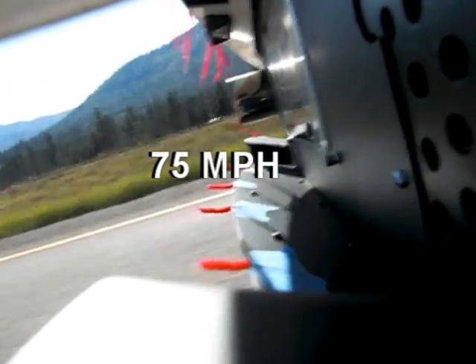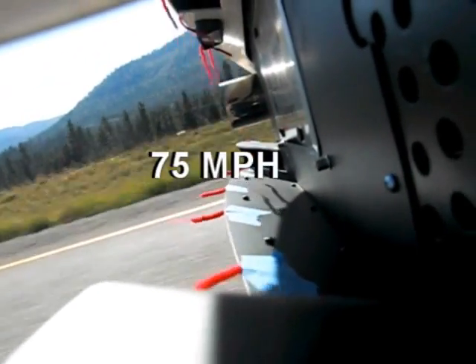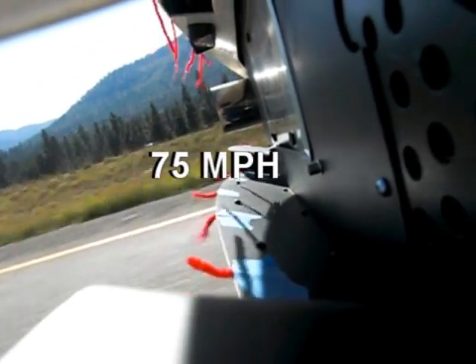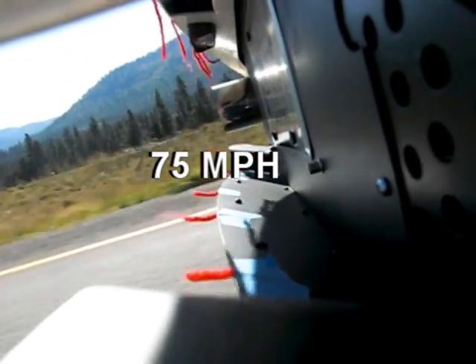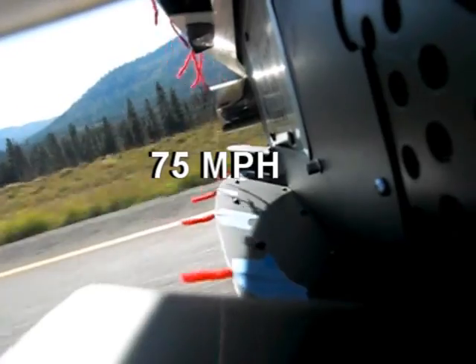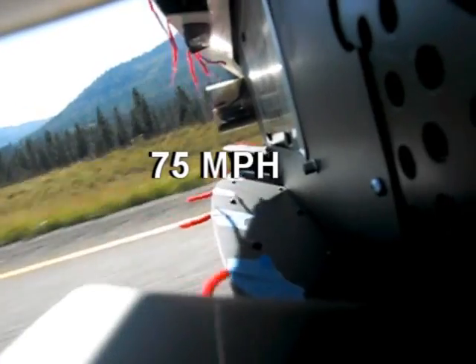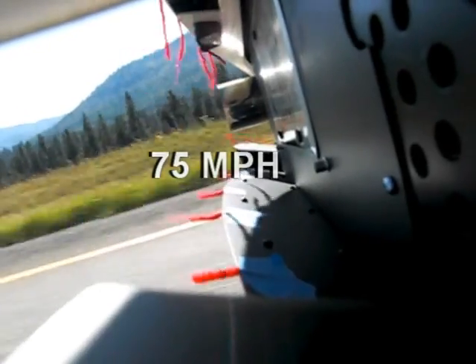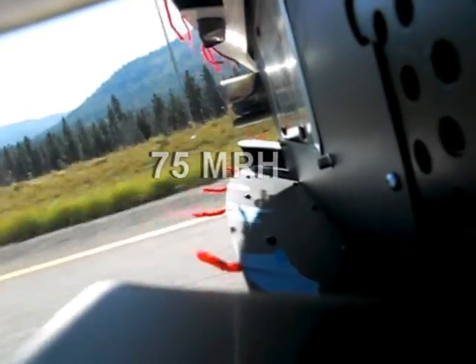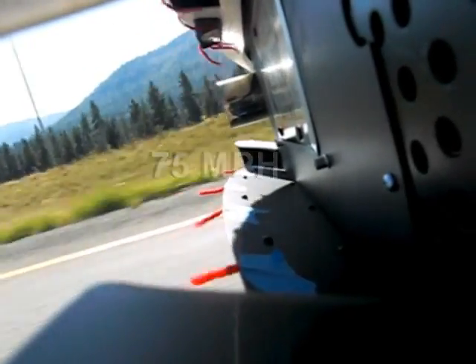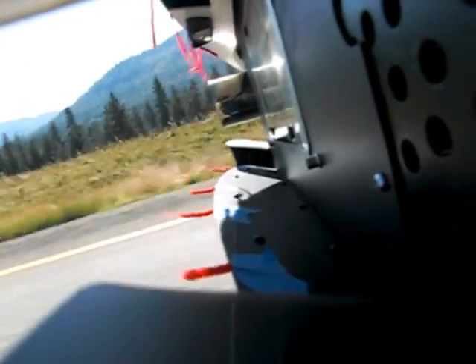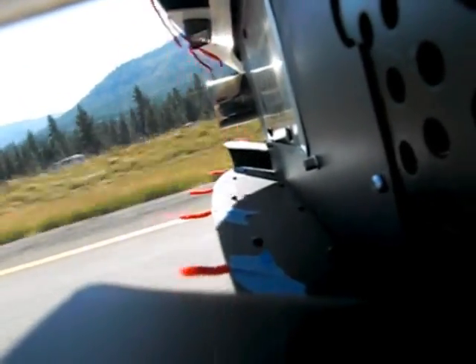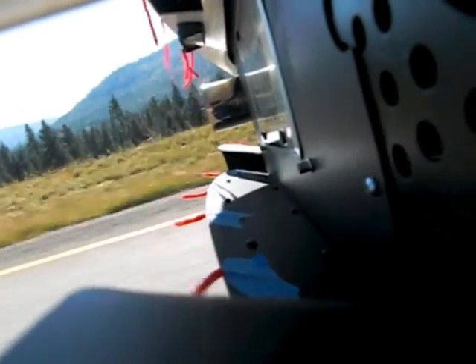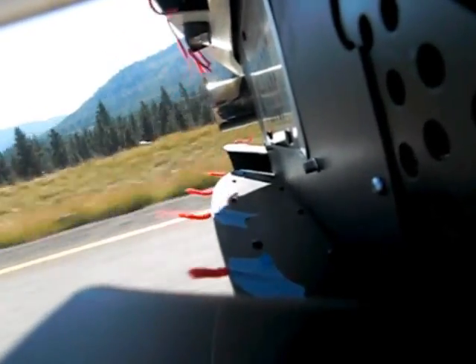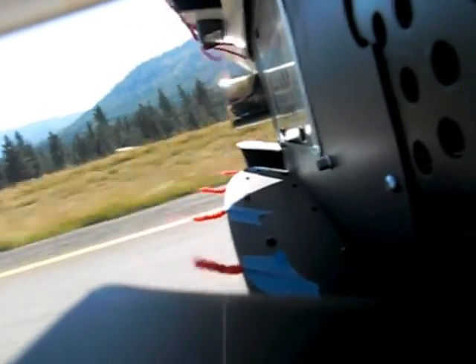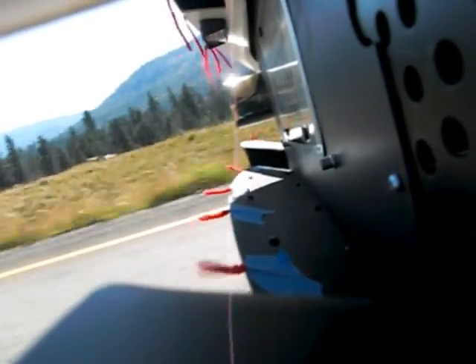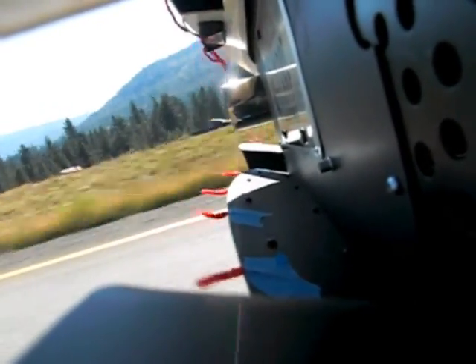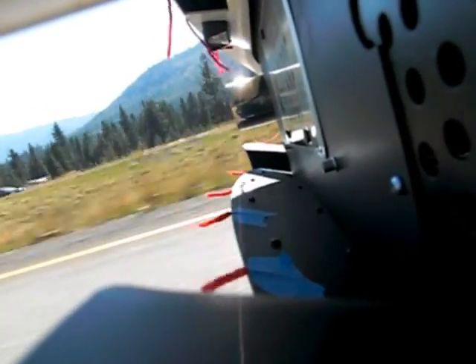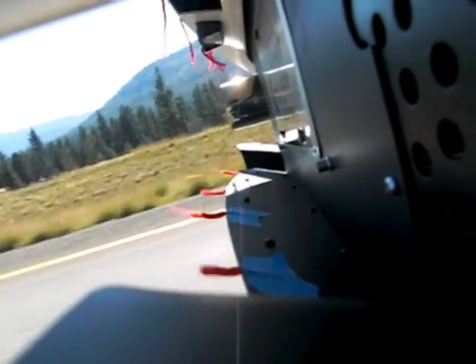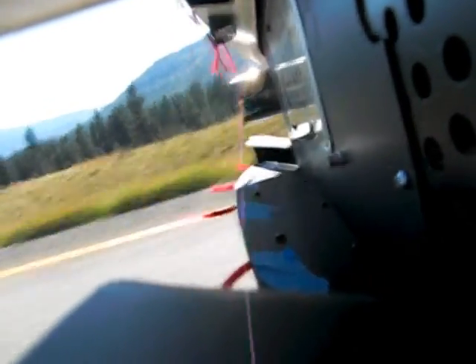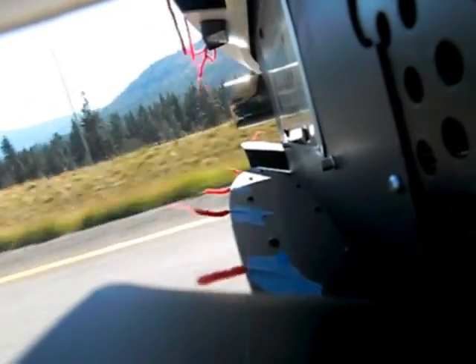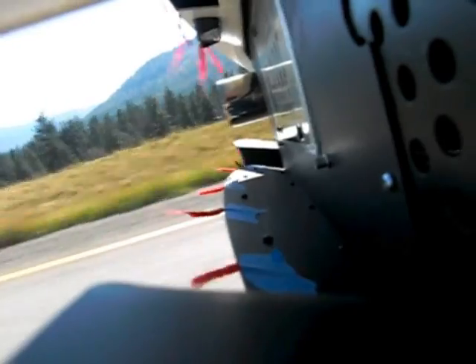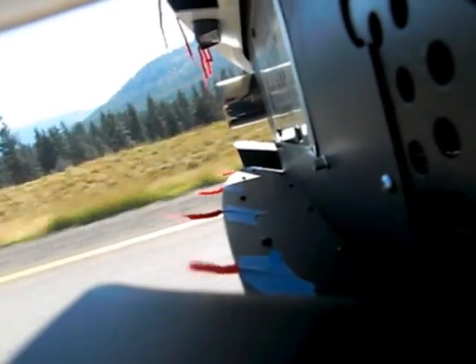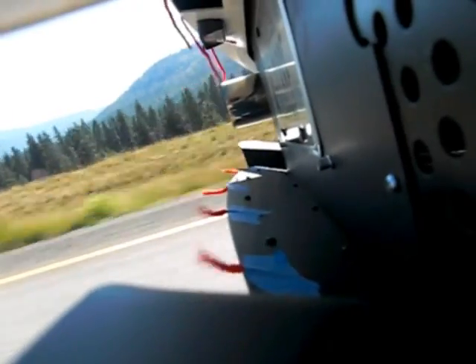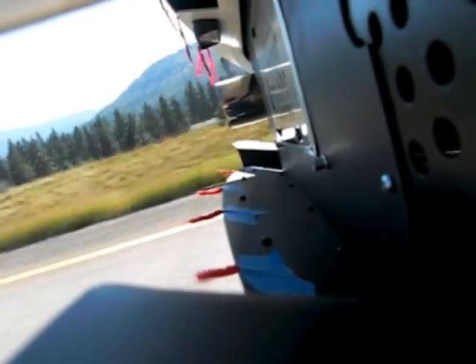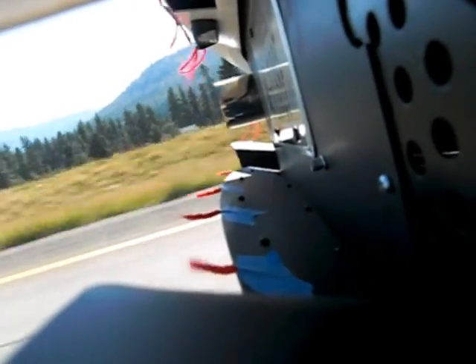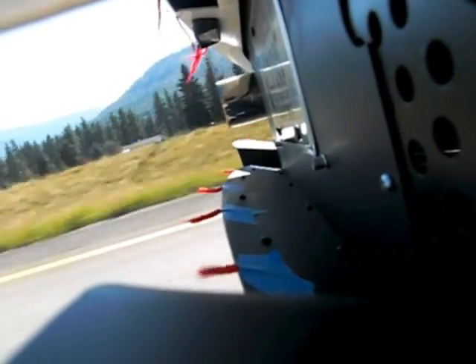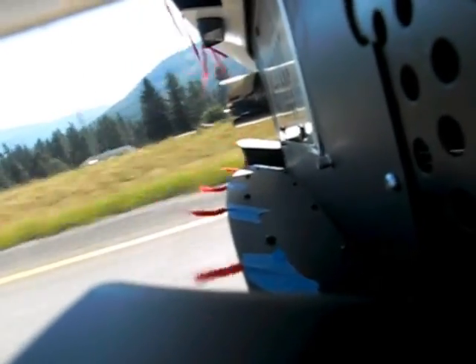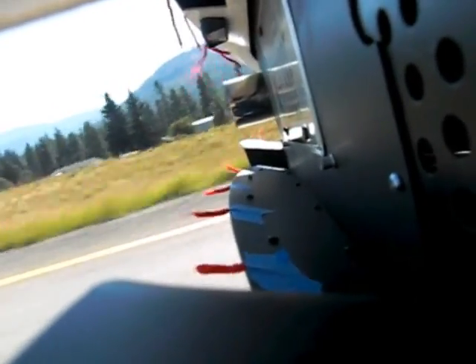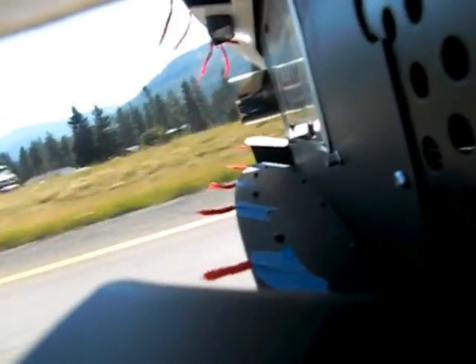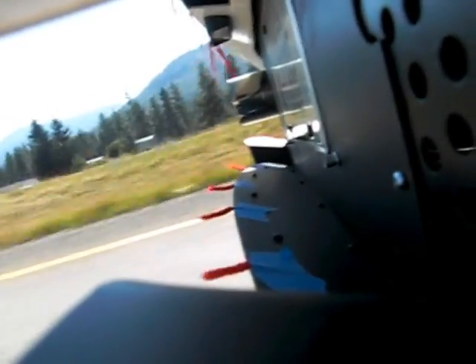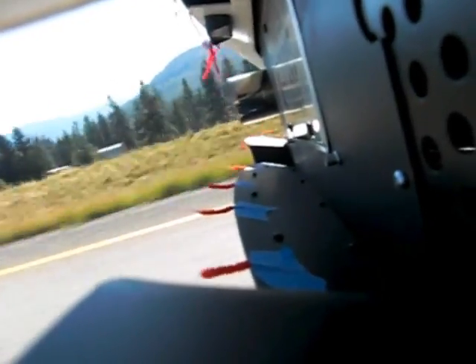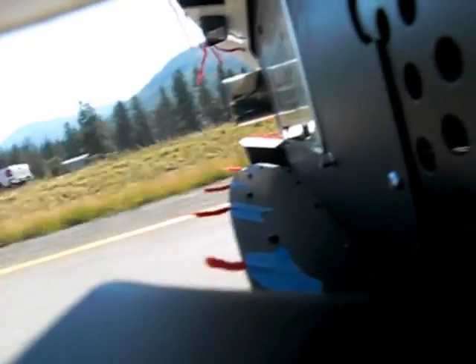Since wind tunnel testing is very expensive, the yarn and string test is a more cost effective and proven way to show you how our diffusers work. Here we are testing the car on Interstate 90 in Missoula, Montana.